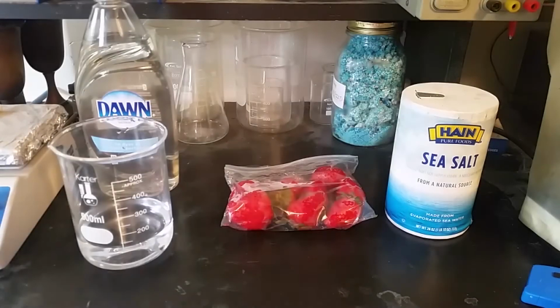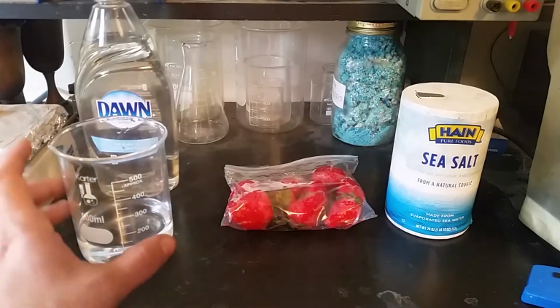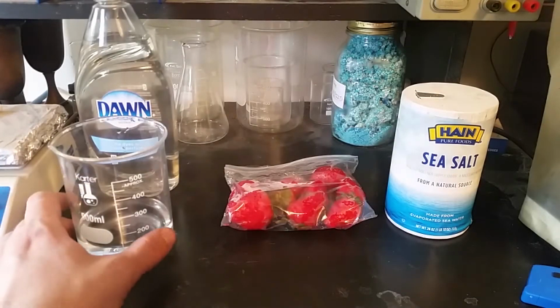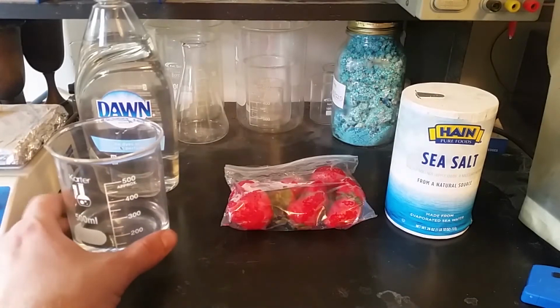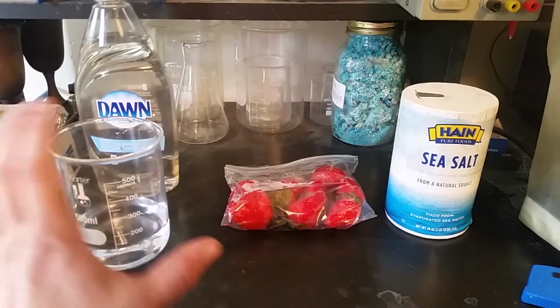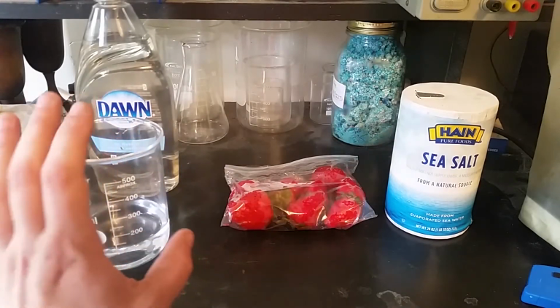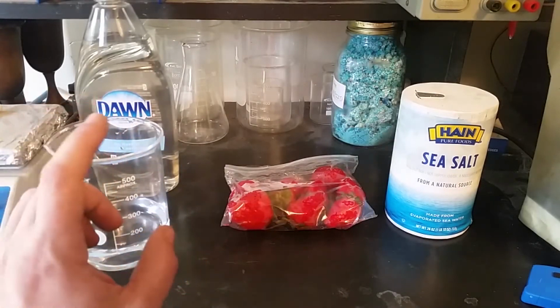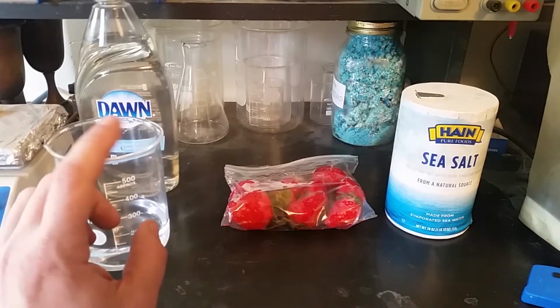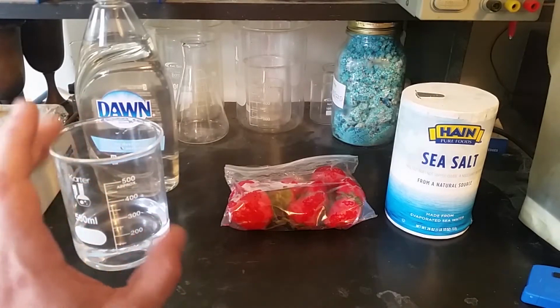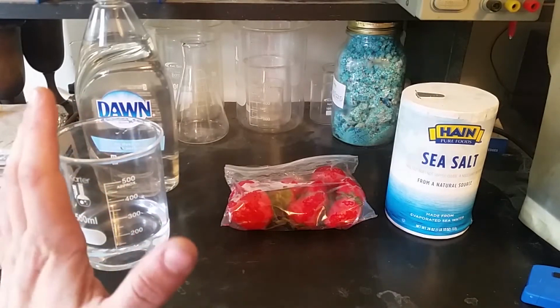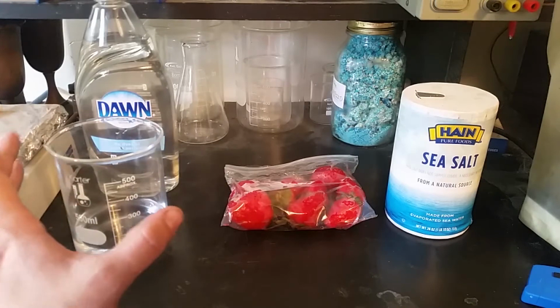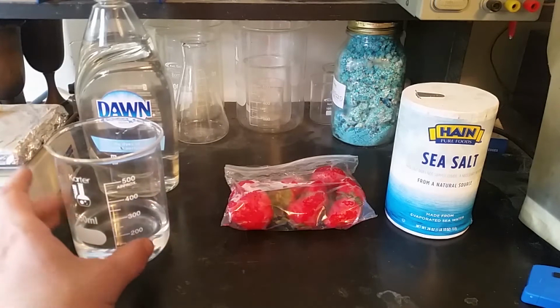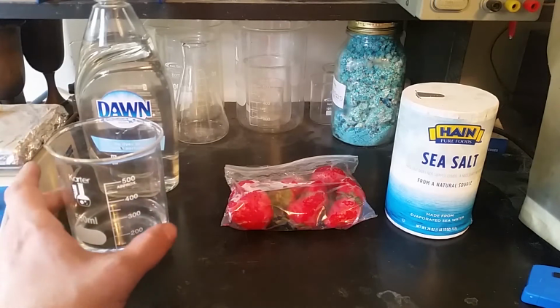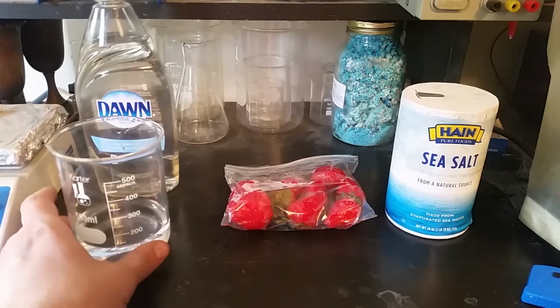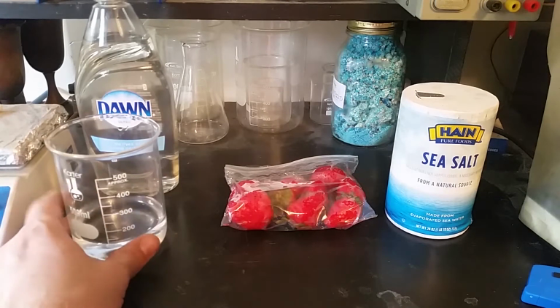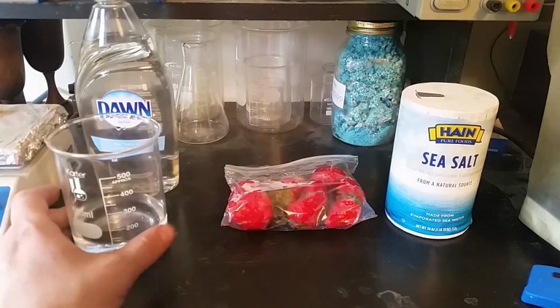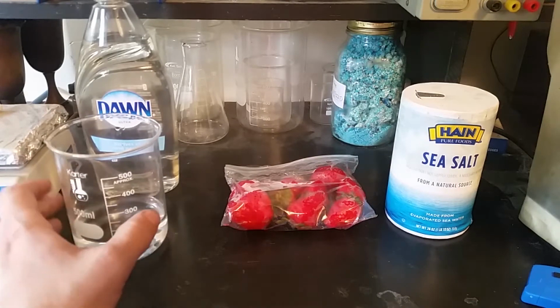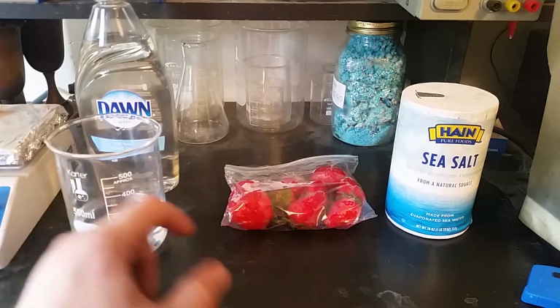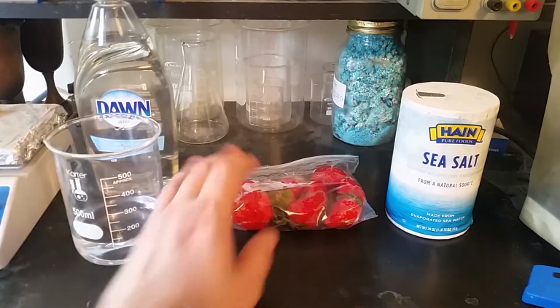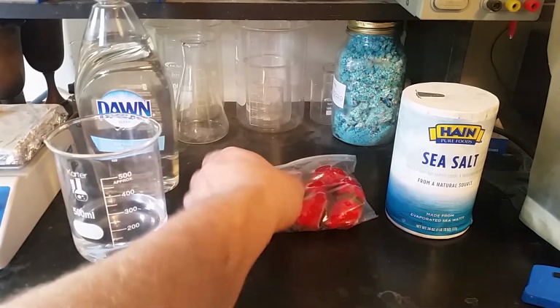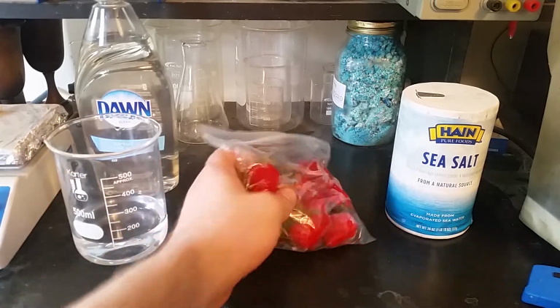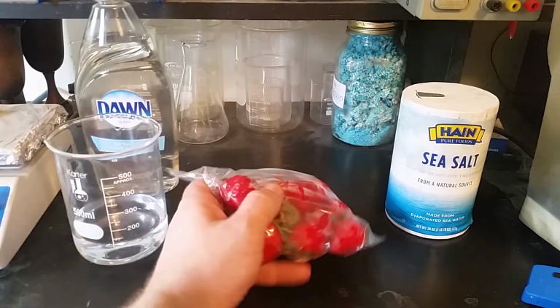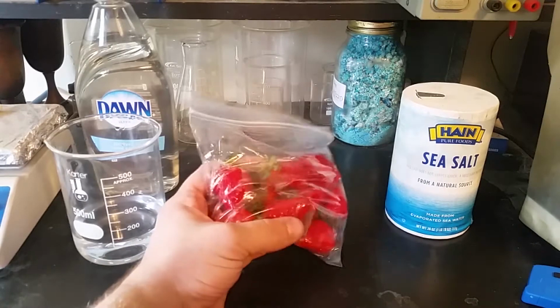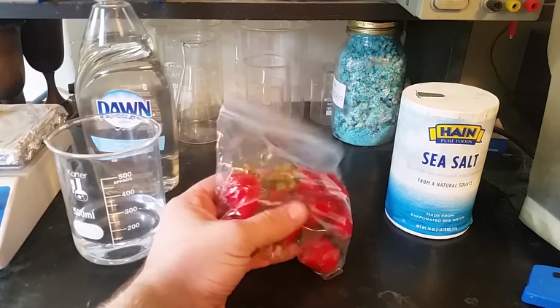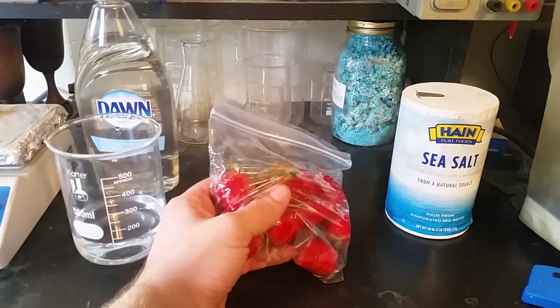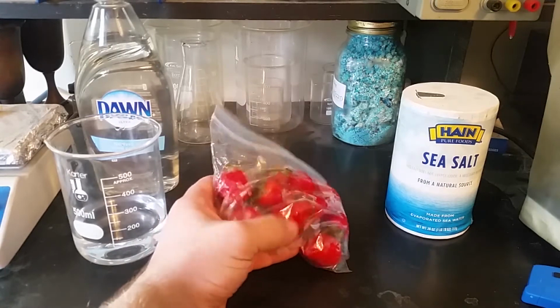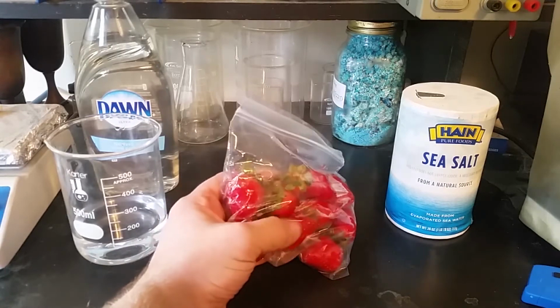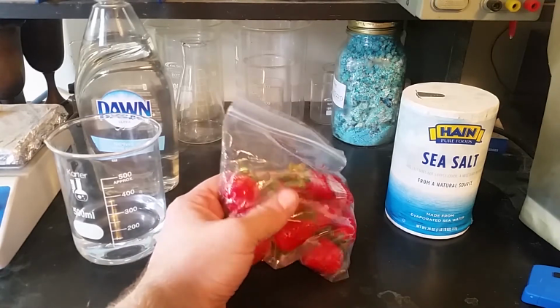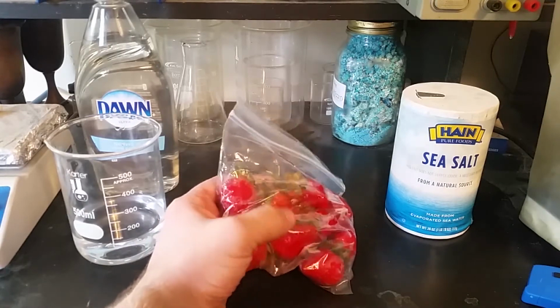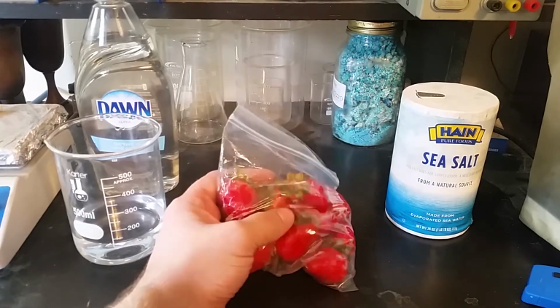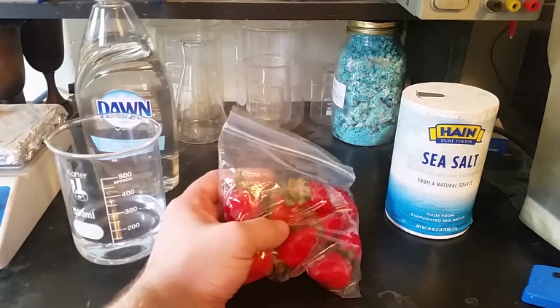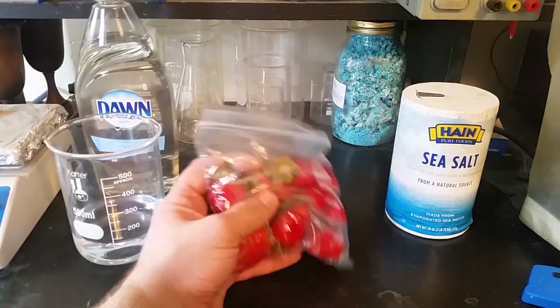Hey guys, so today we are going to be replicating an experiment done by another YouTuber, Niall Red. In one of his more recent videos, he had extracted DNA from strawberries, and then he decided to try it out, eat it, and see what it tasted like.